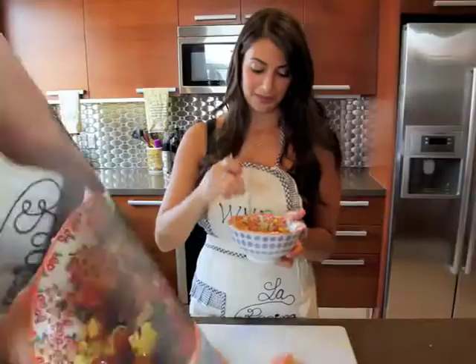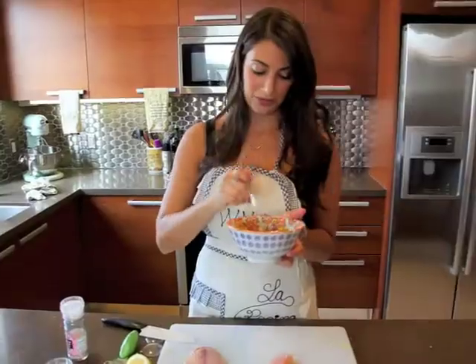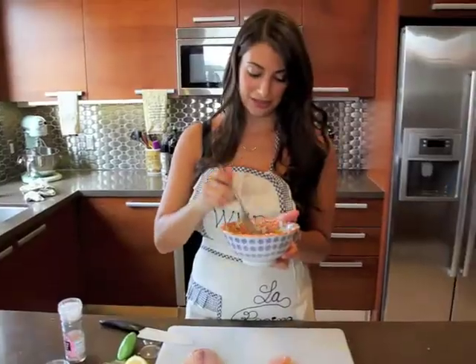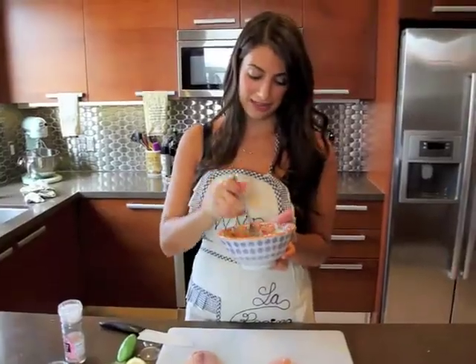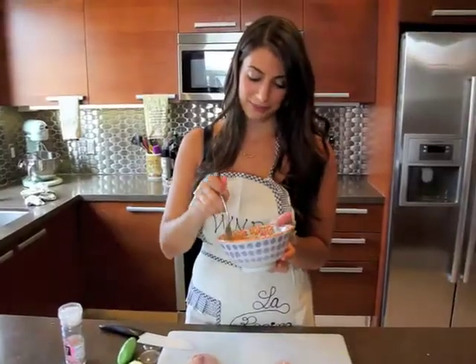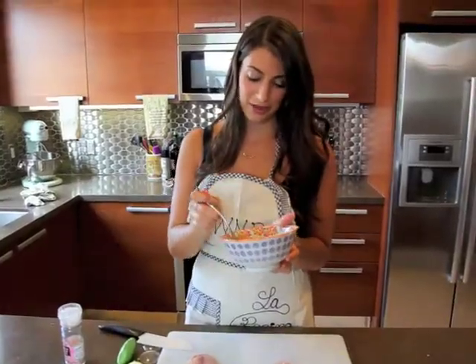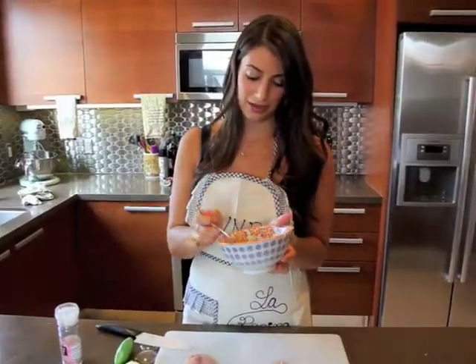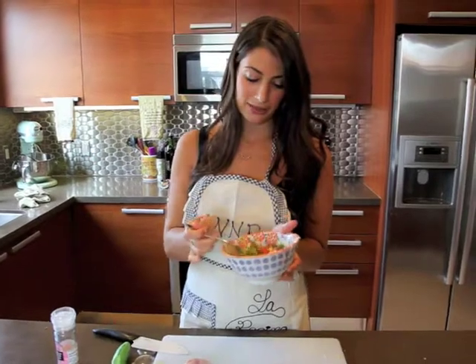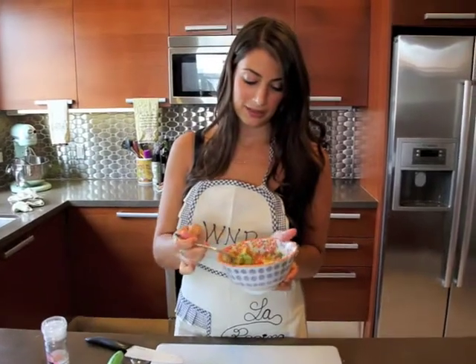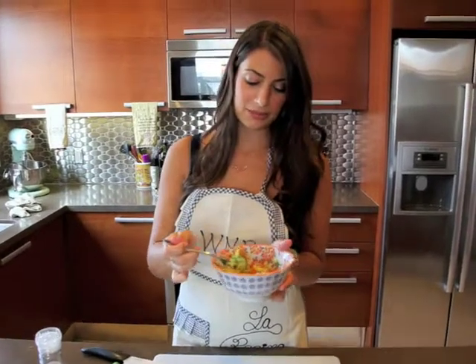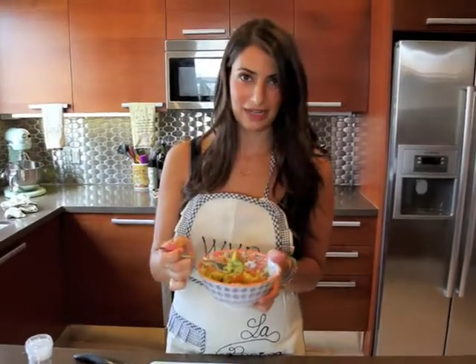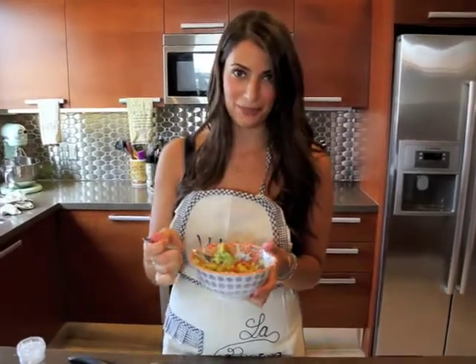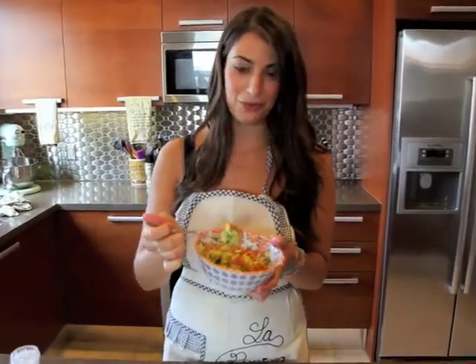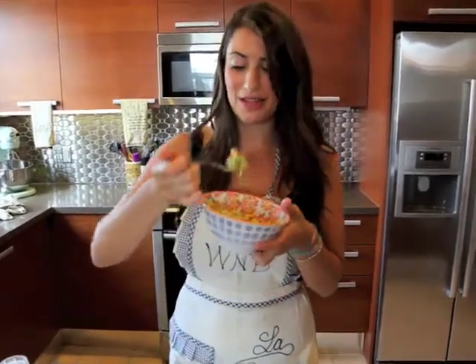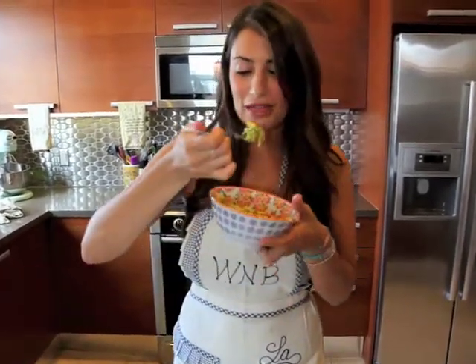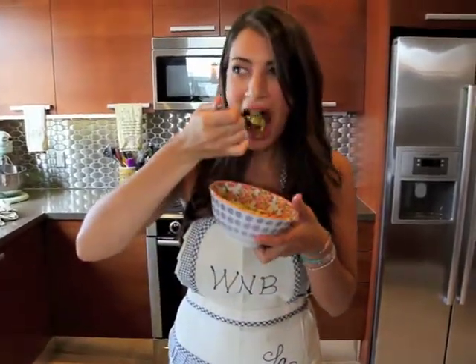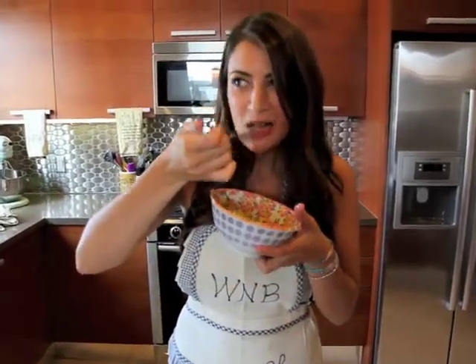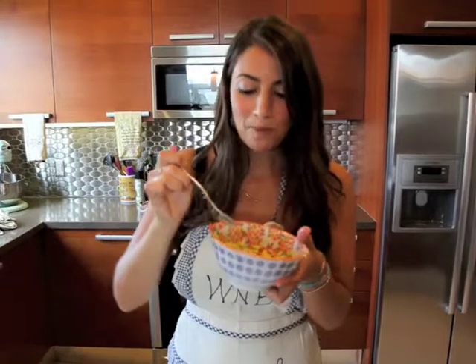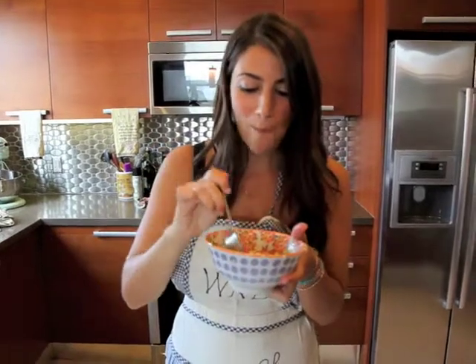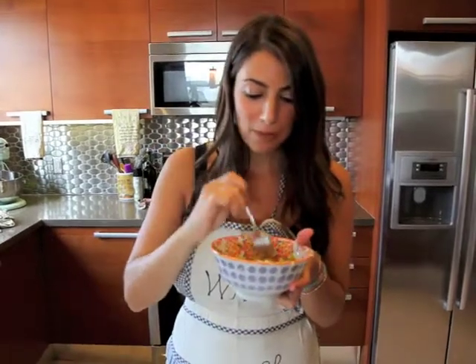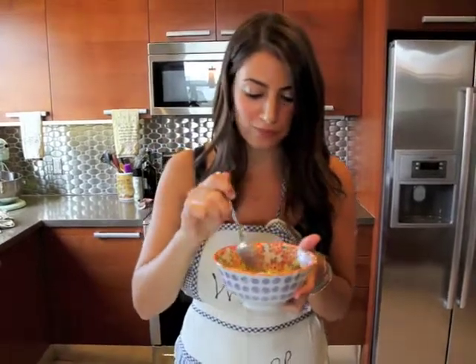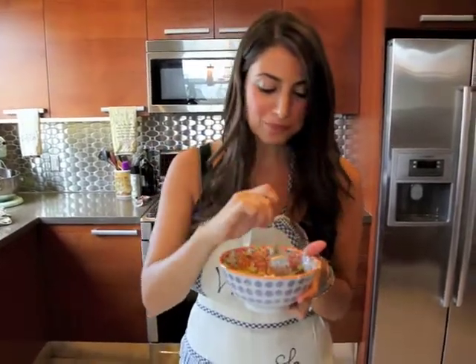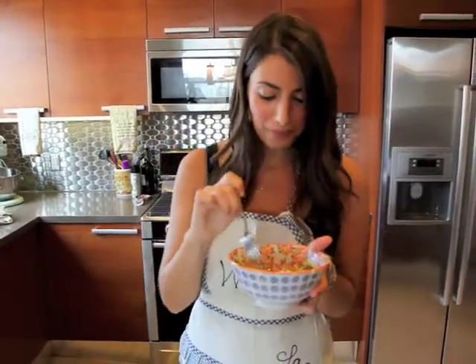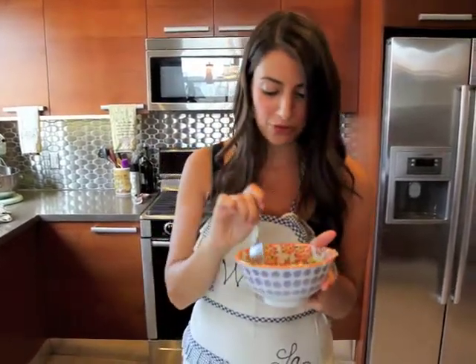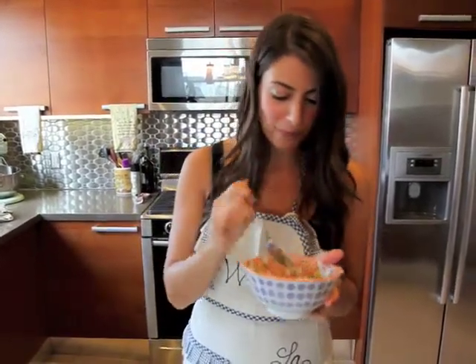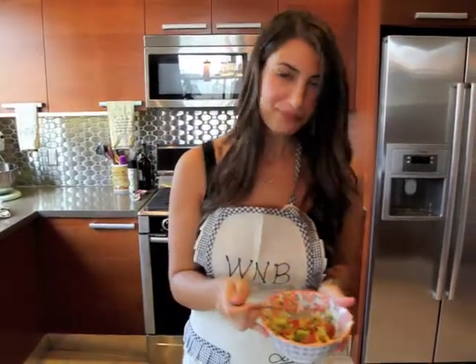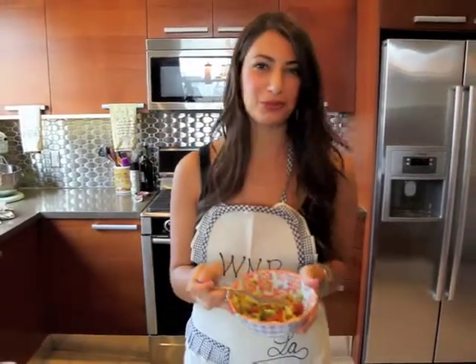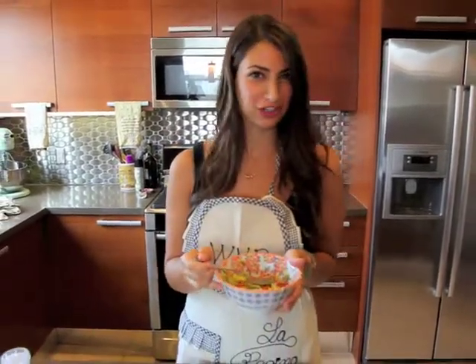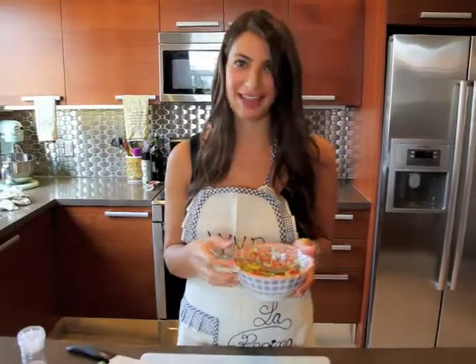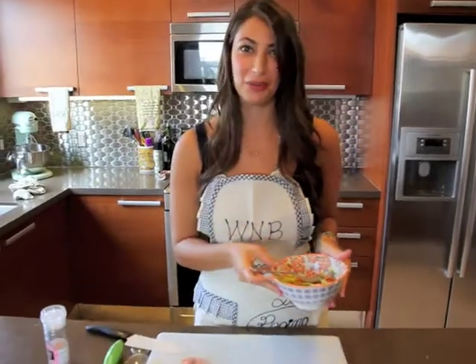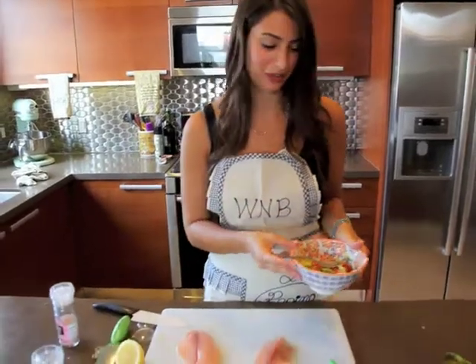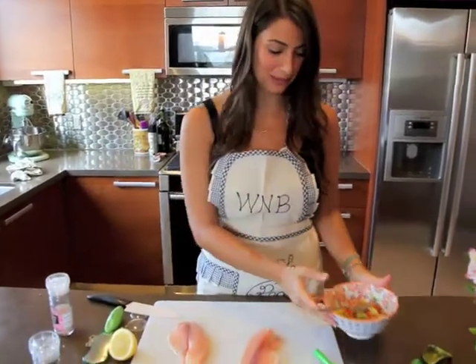You always want to season everything really well because that's what really brings out all the flavors. Mix it all together. I'm just going to taste my avocado mango salsa to make sure that I like it before we use it on the fish. It's great — super refreshing and light, and it'll be perfect with our tilapia.